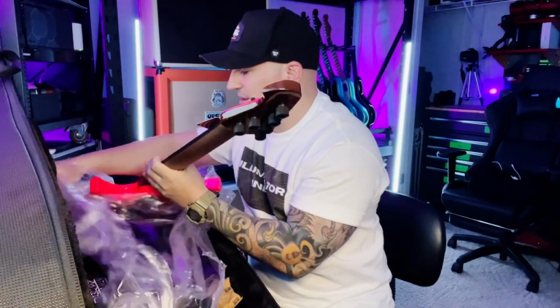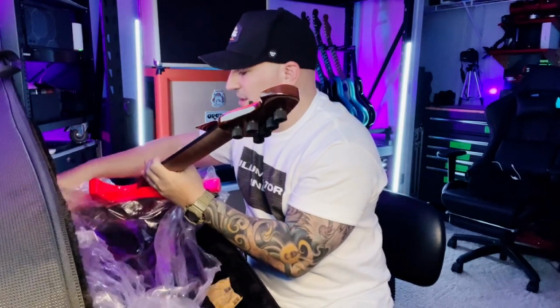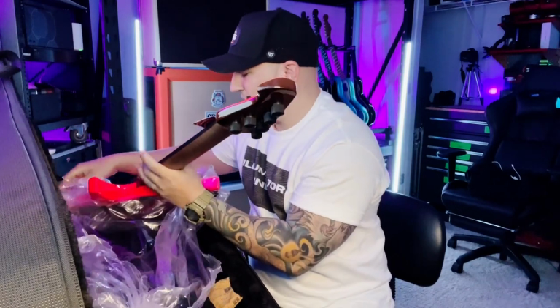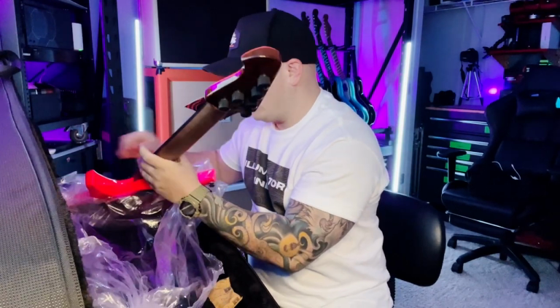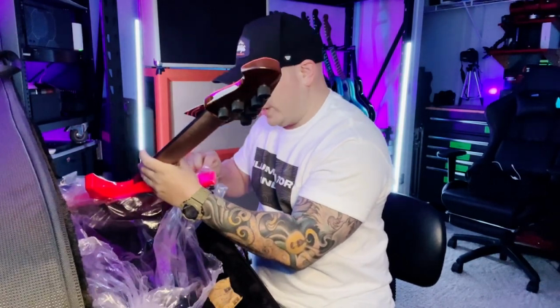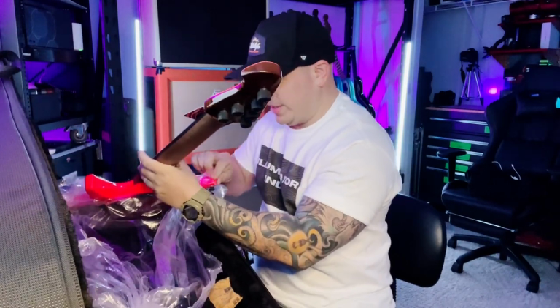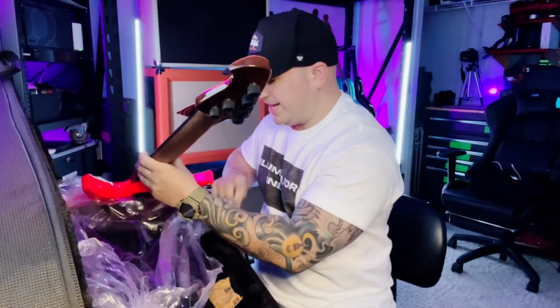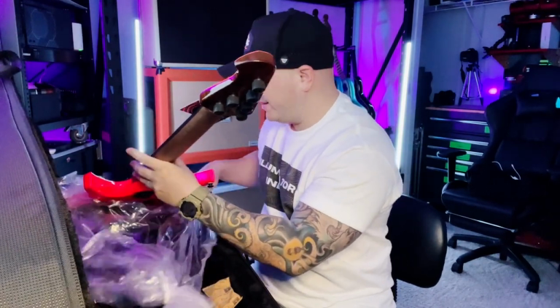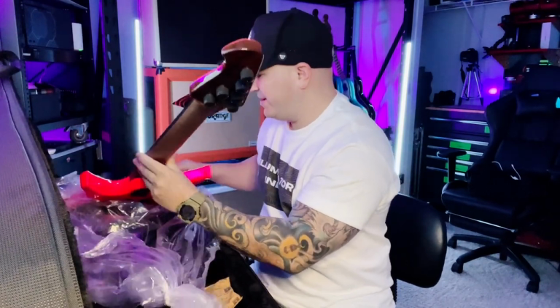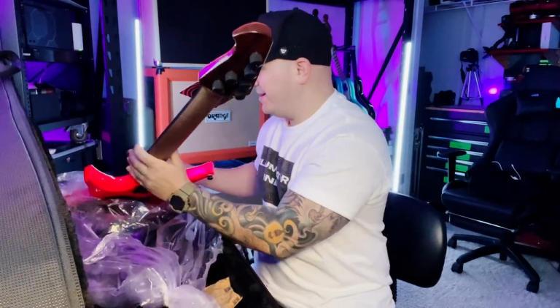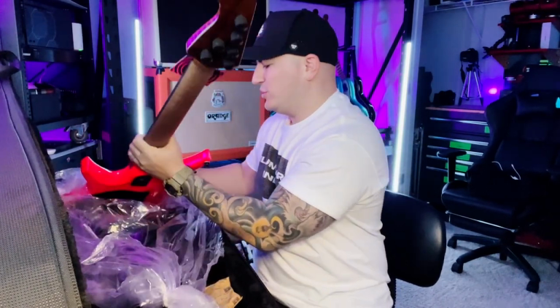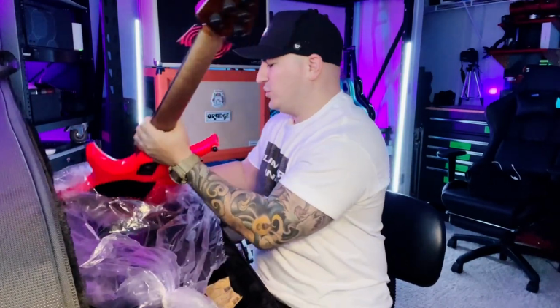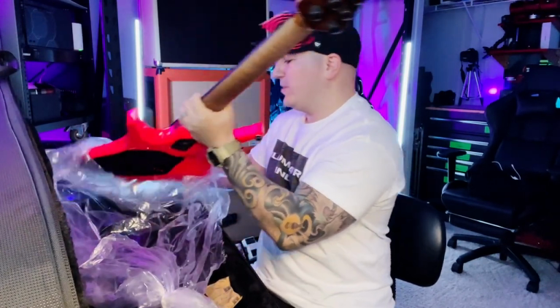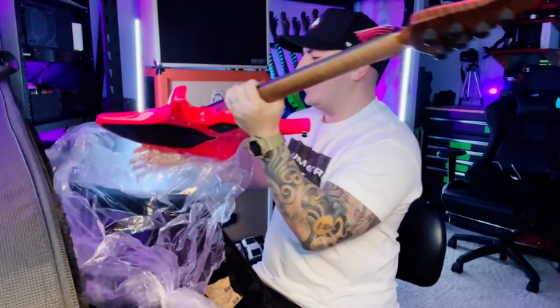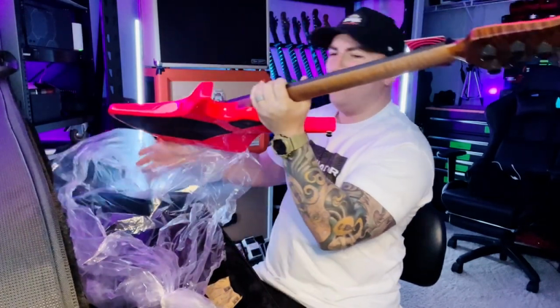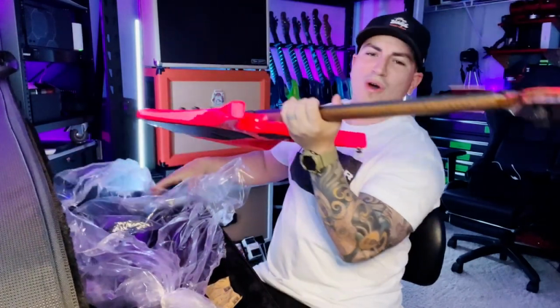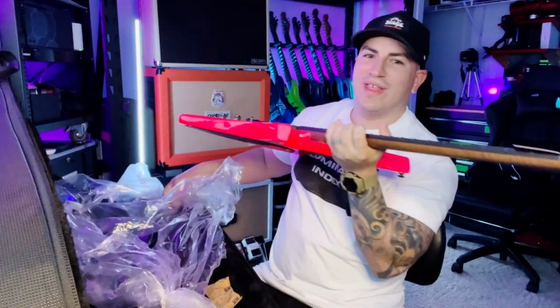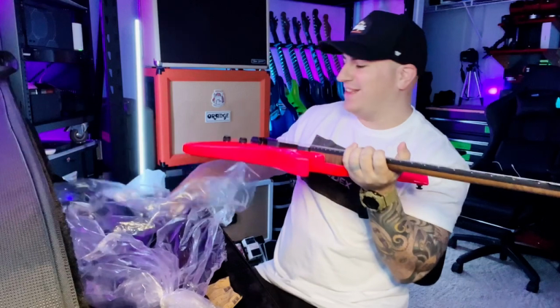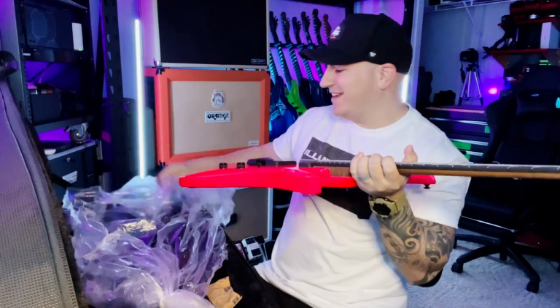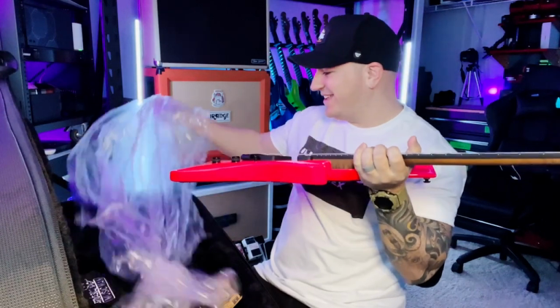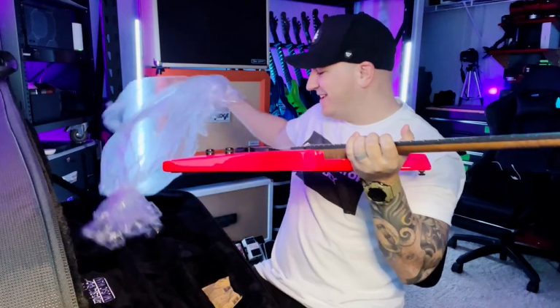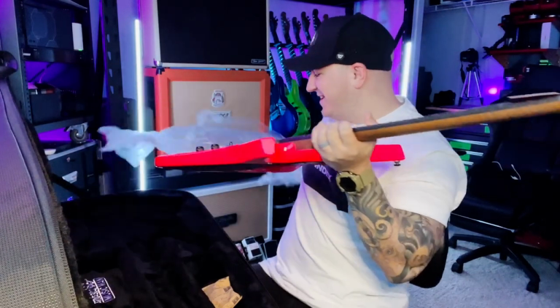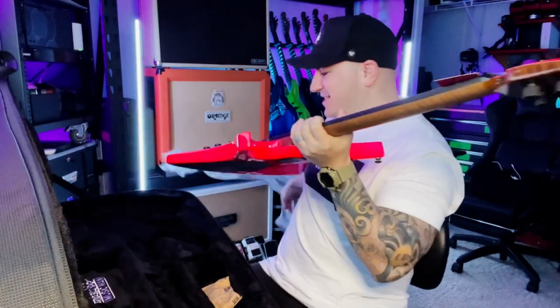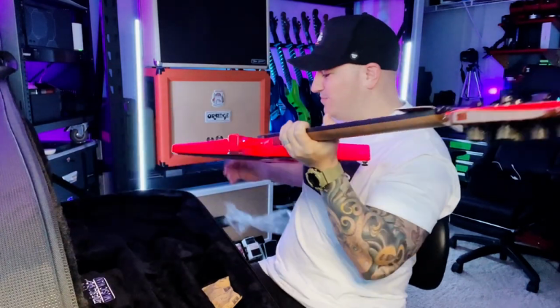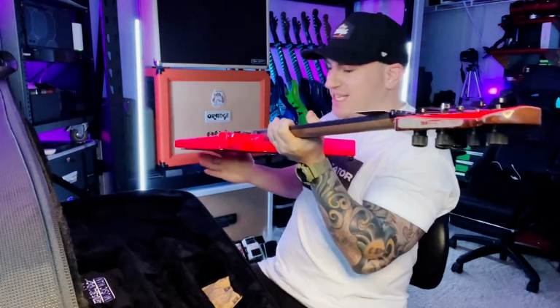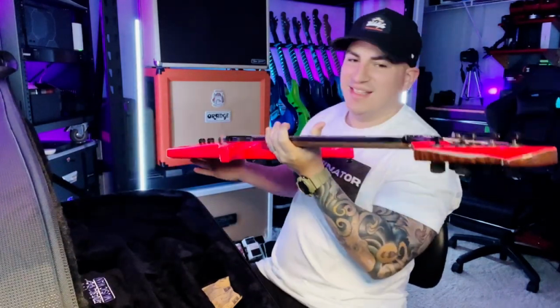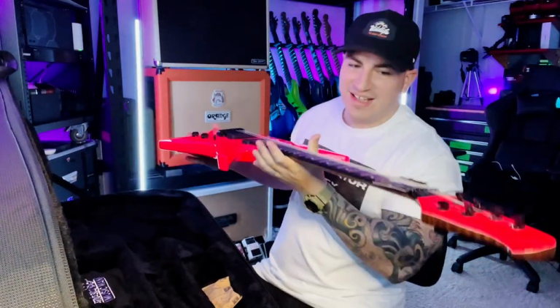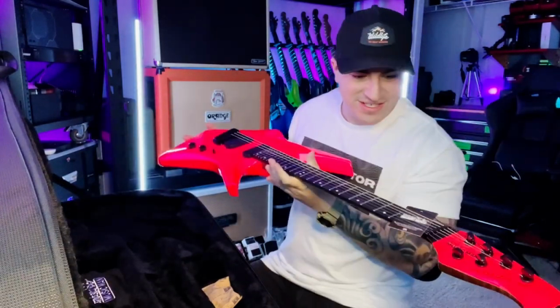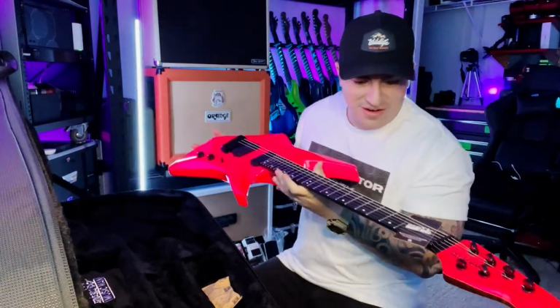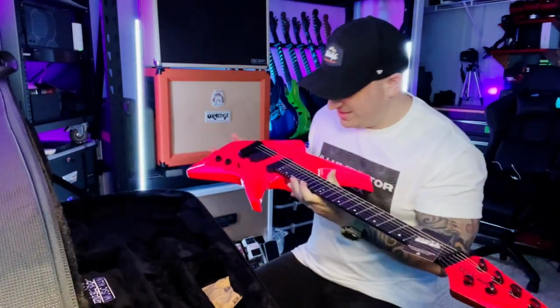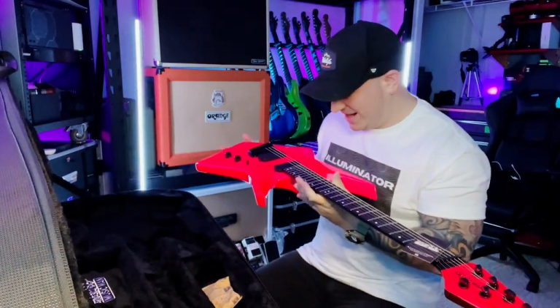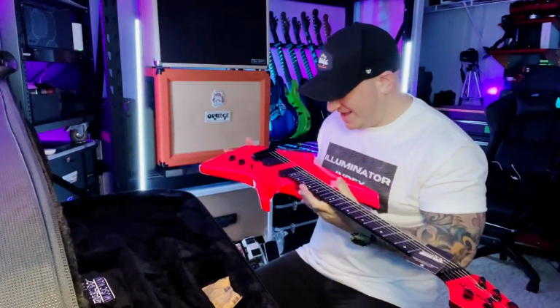It's incredibly light, super light — that's light. This is easily the lightest guitar that I have.